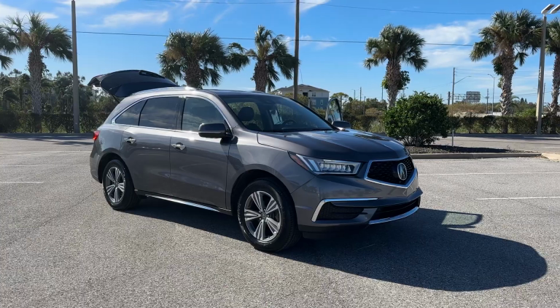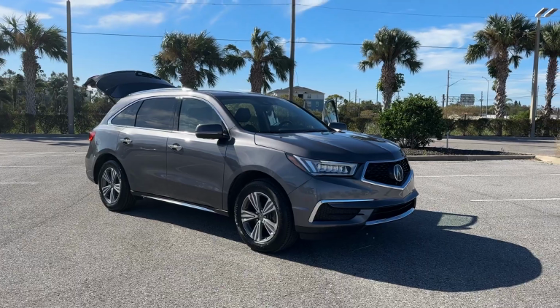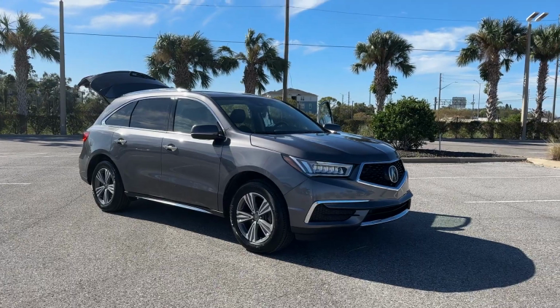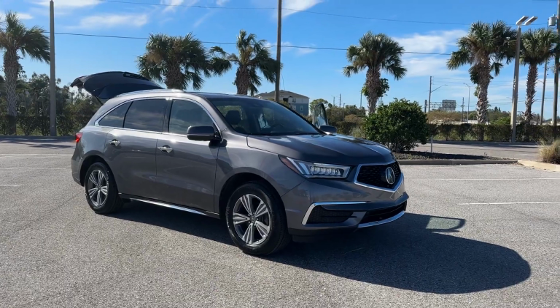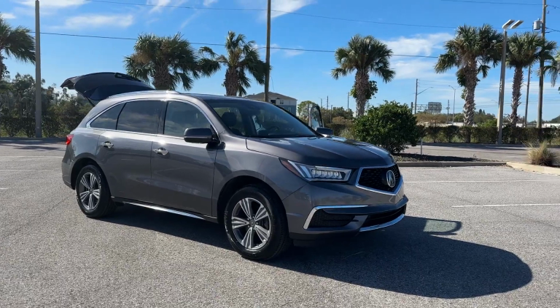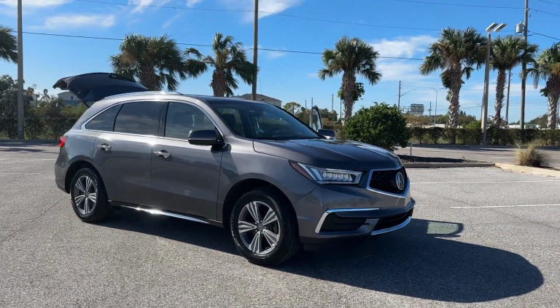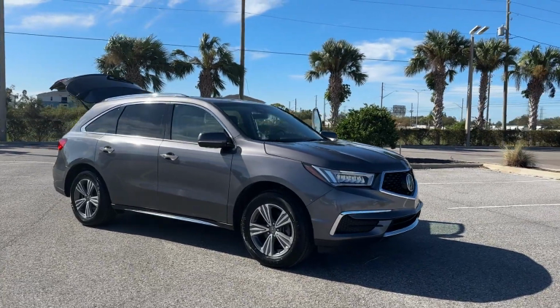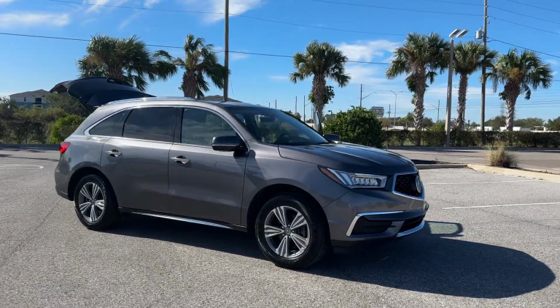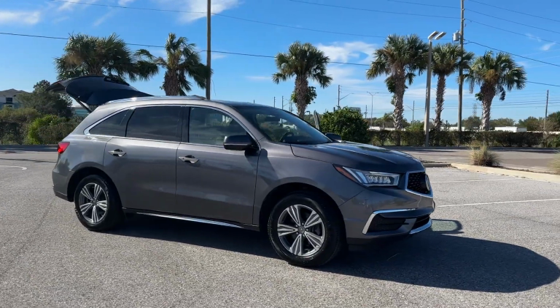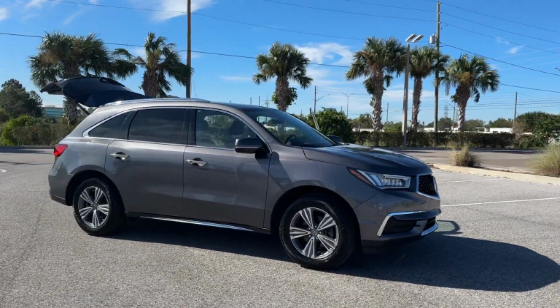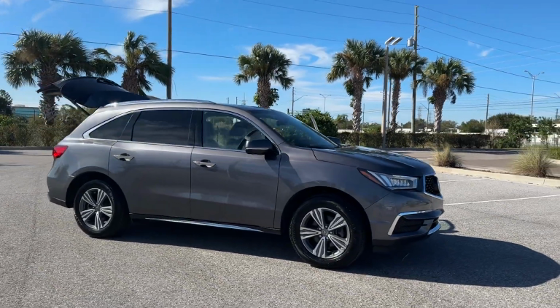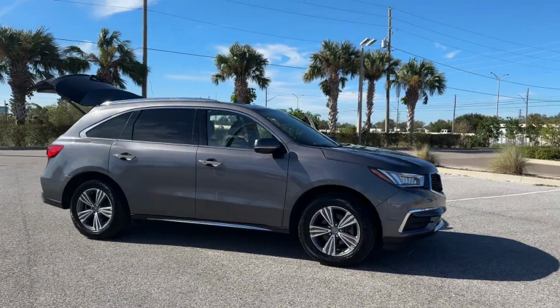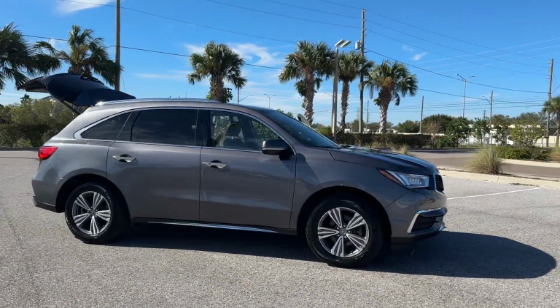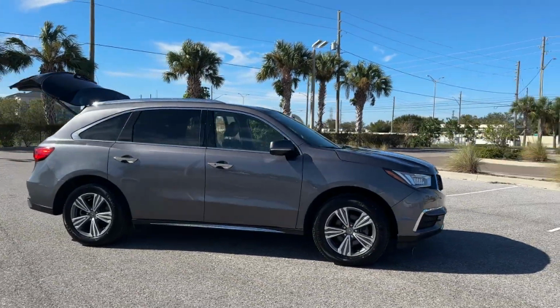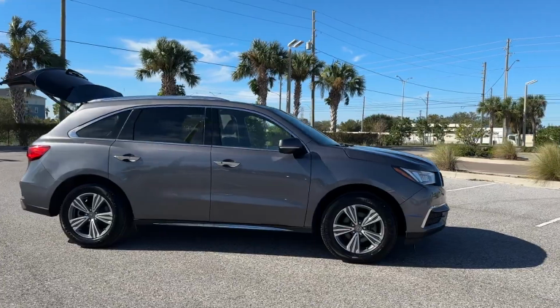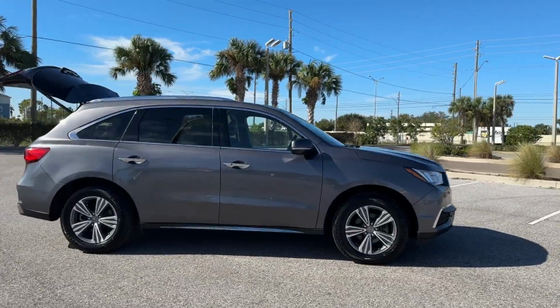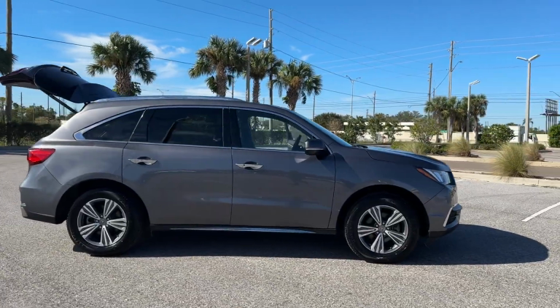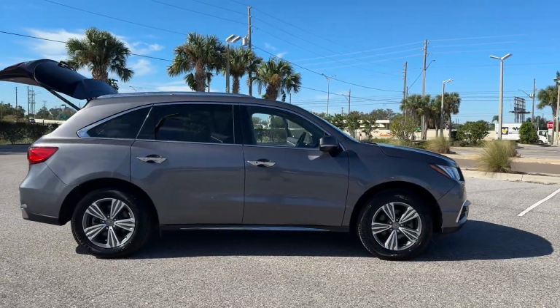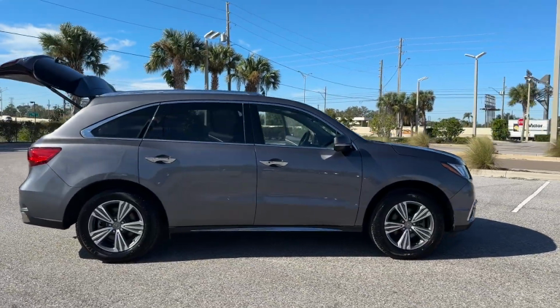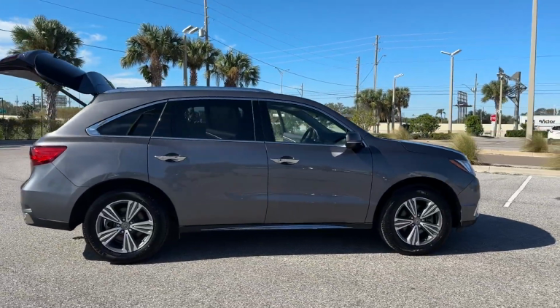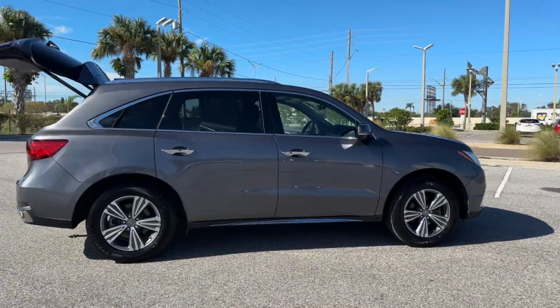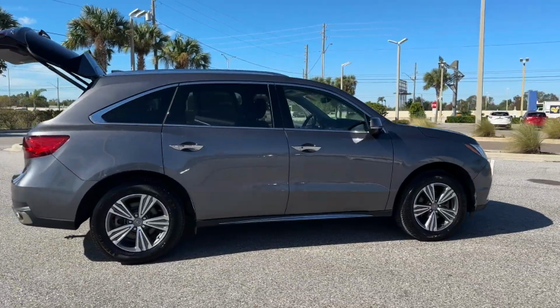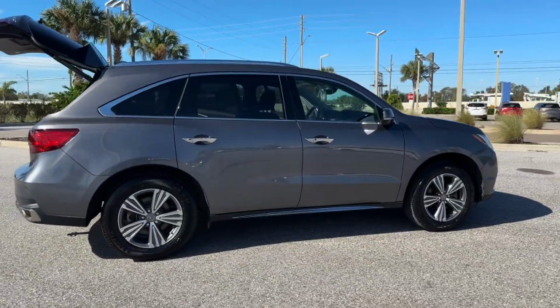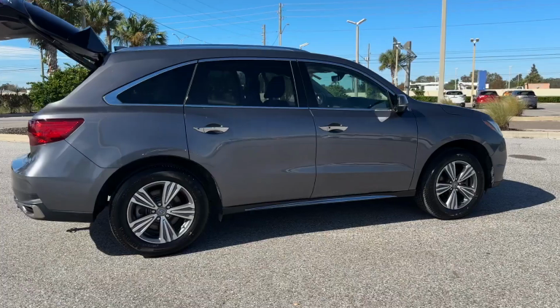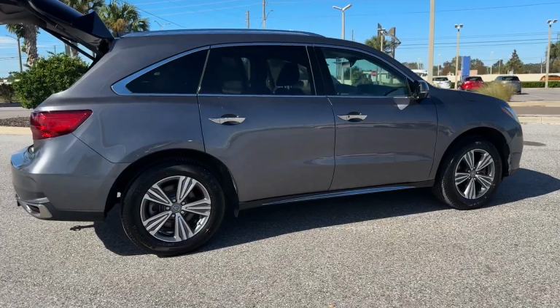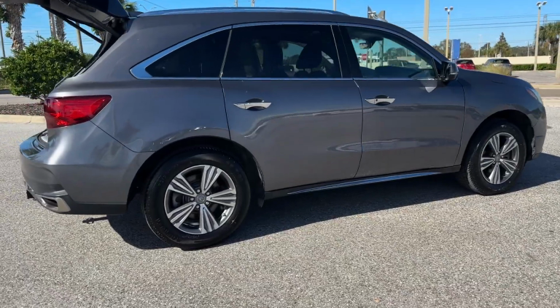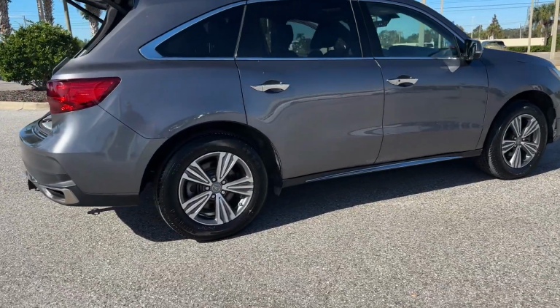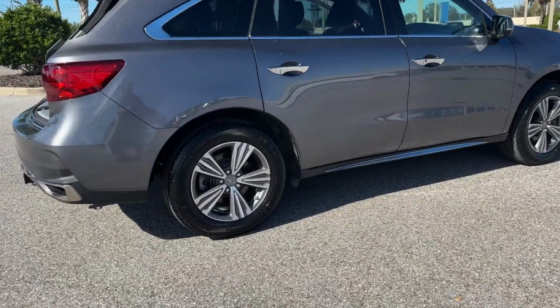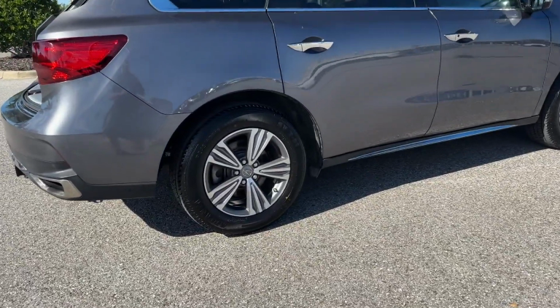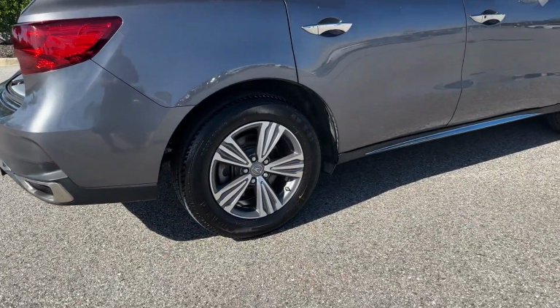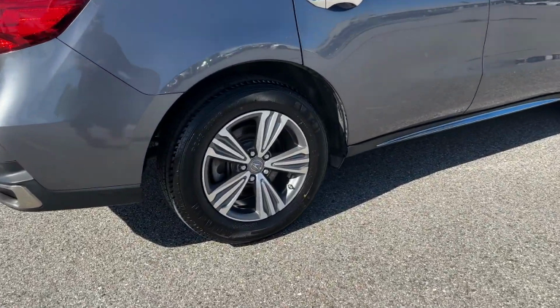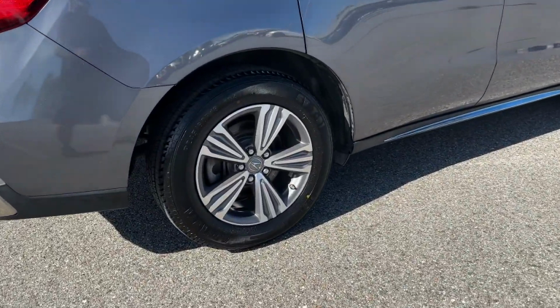2019 Acura MDX. This SUV offers space as well as power and performance. It checks off in-demand features which offer more convenience.